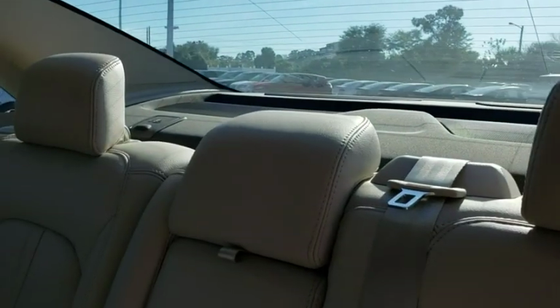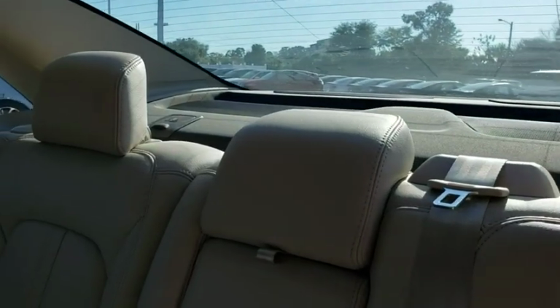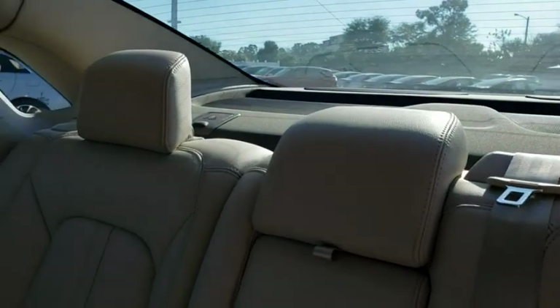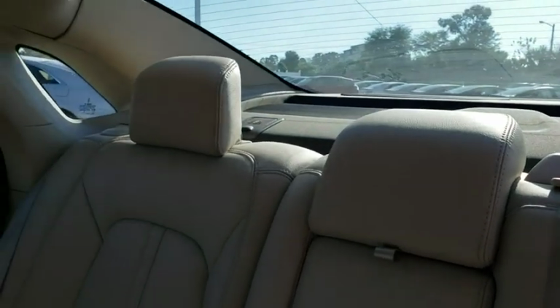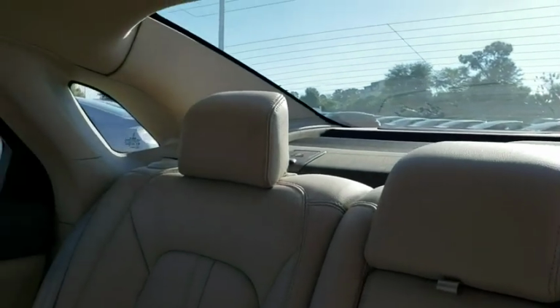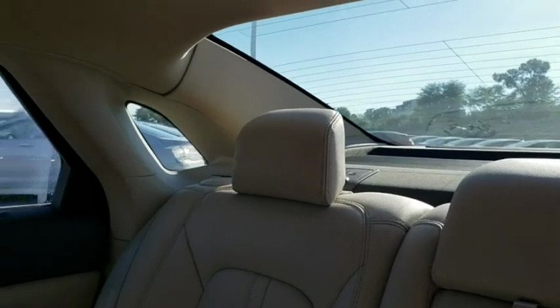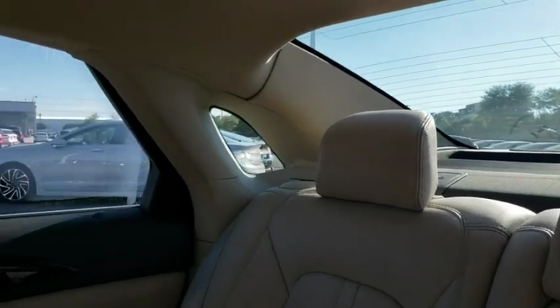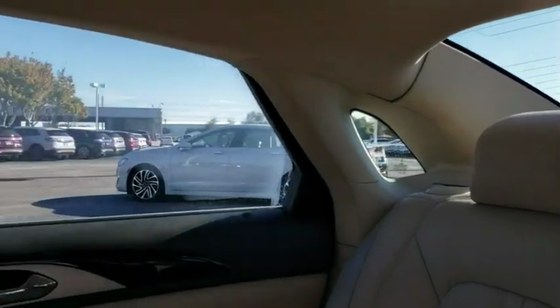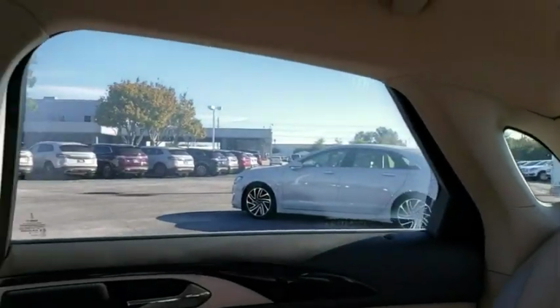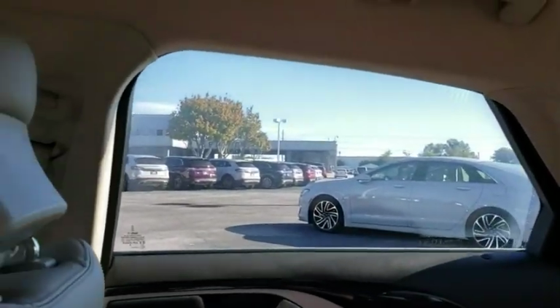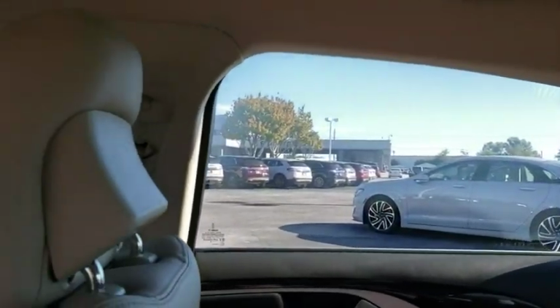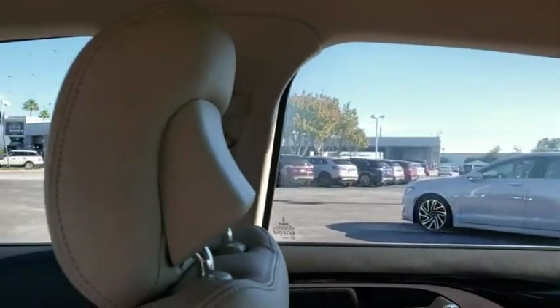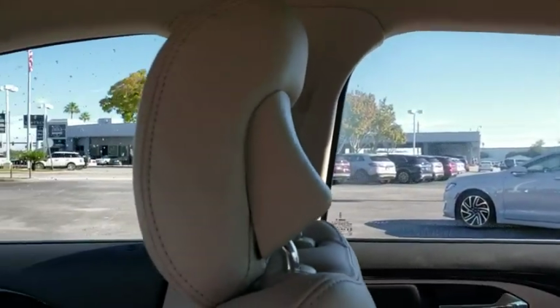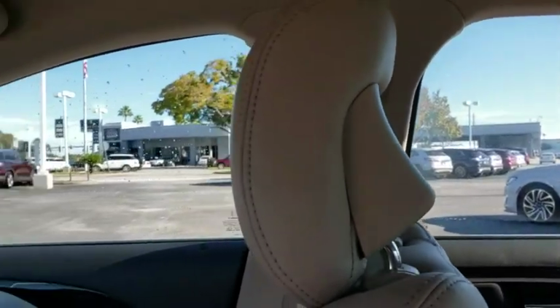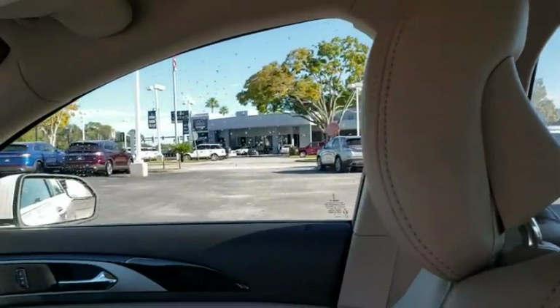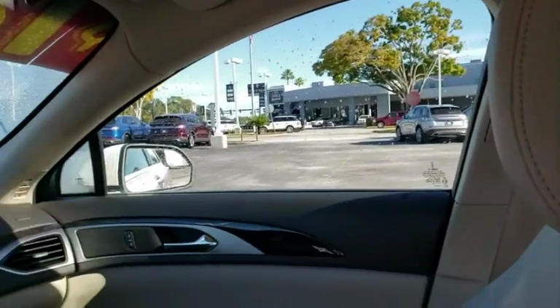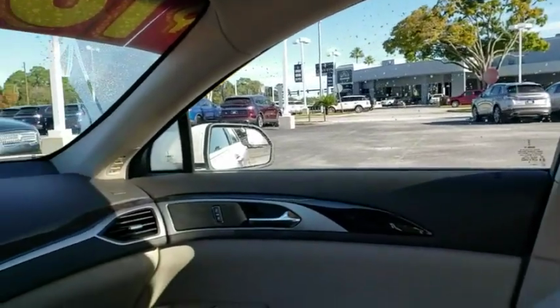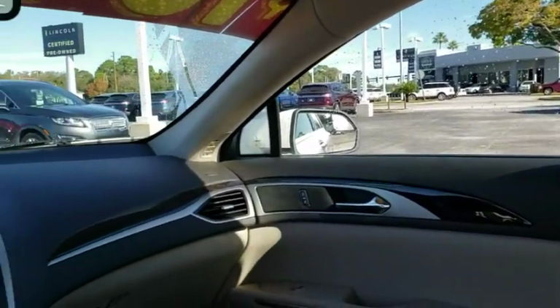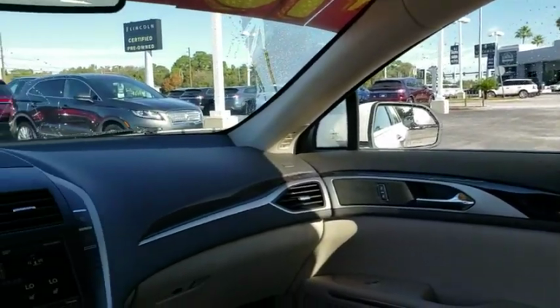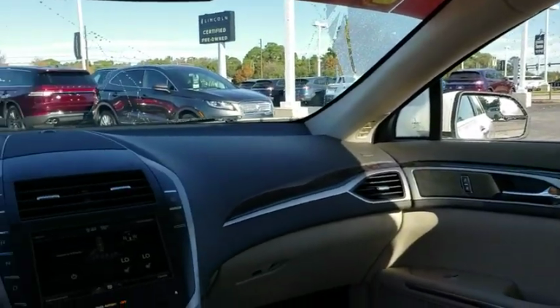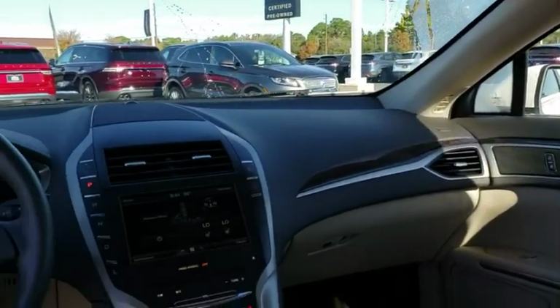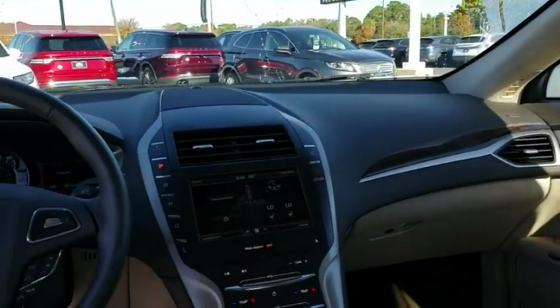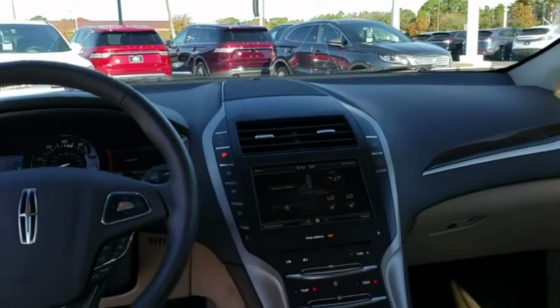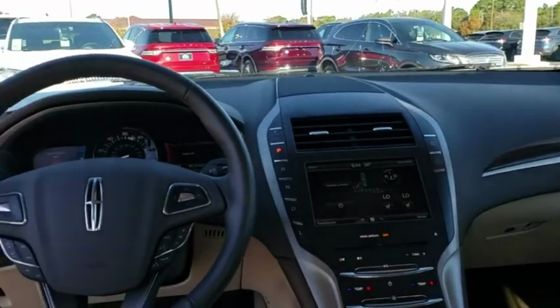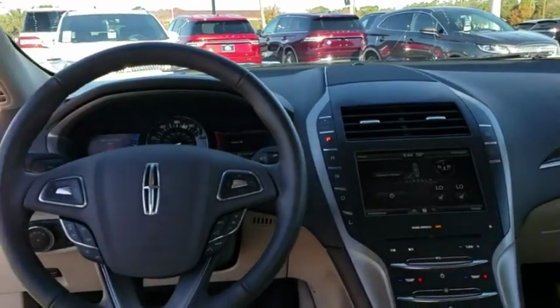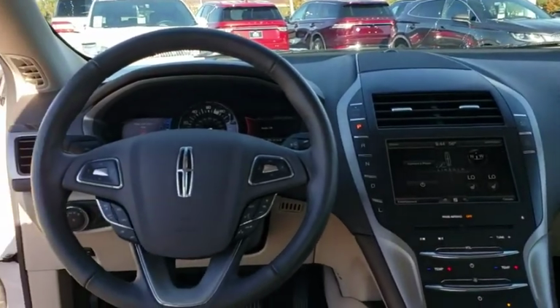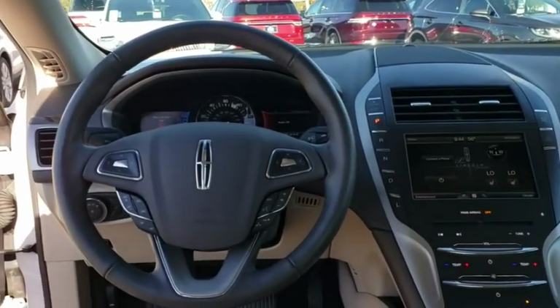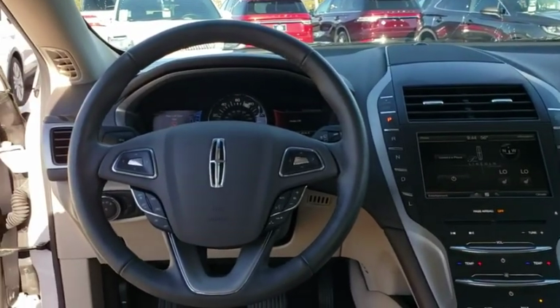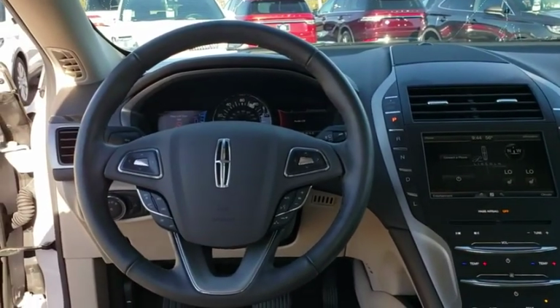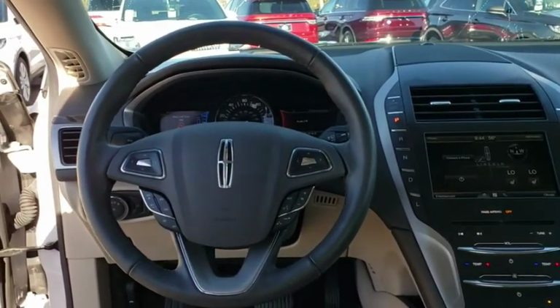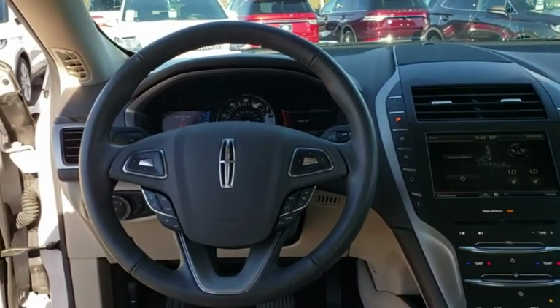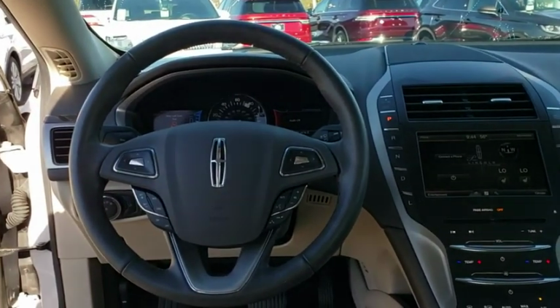Power steering, four-wheel disc brakes, aluminum wheels, cruise control, keyless start, auto-dimming rearview mirror, floor mat, universal garage door opener.